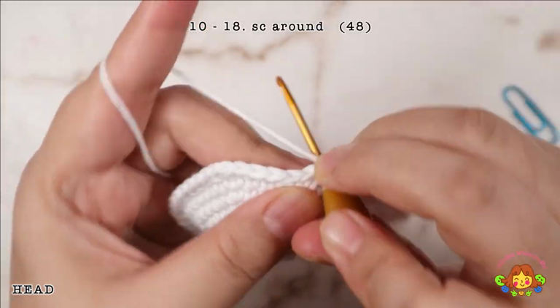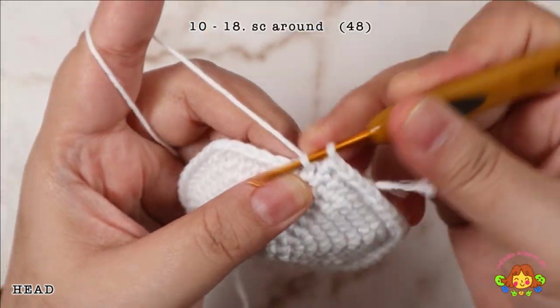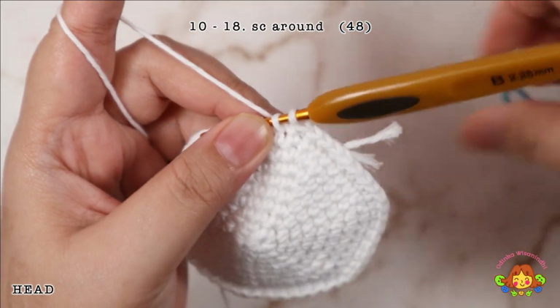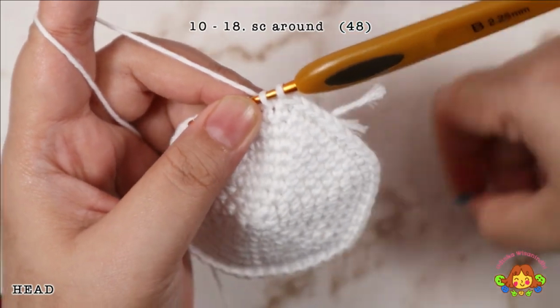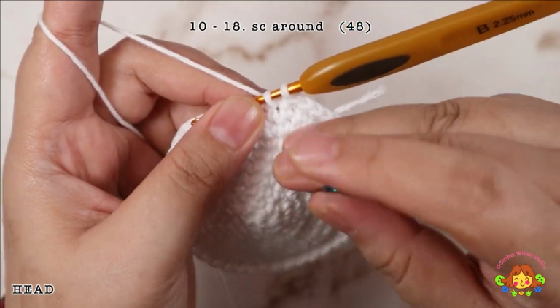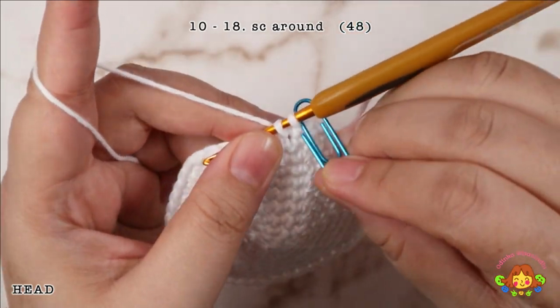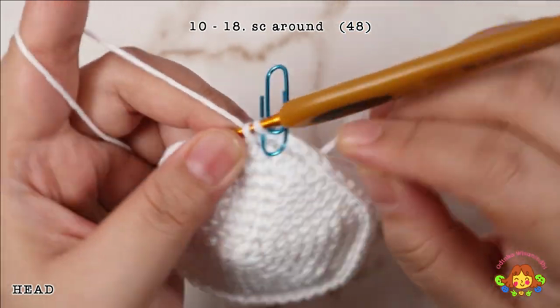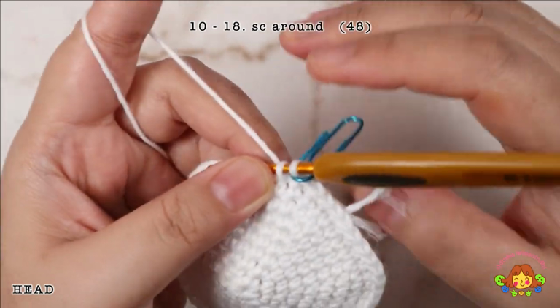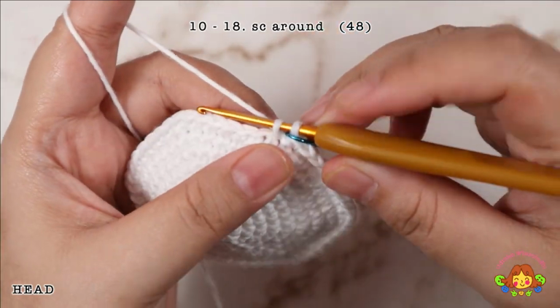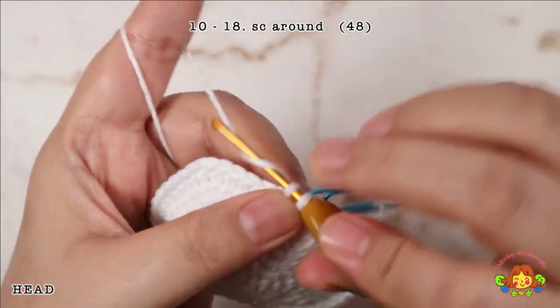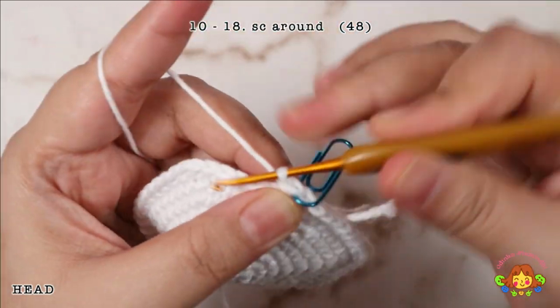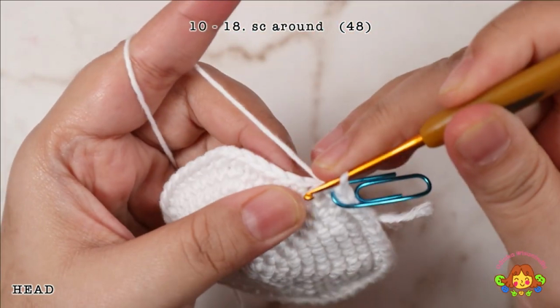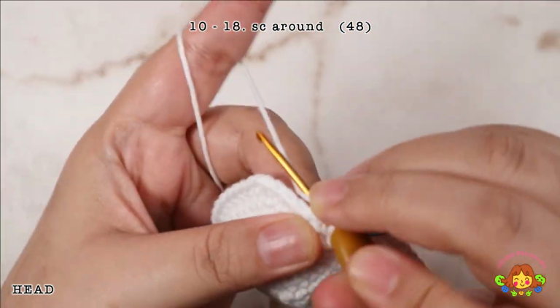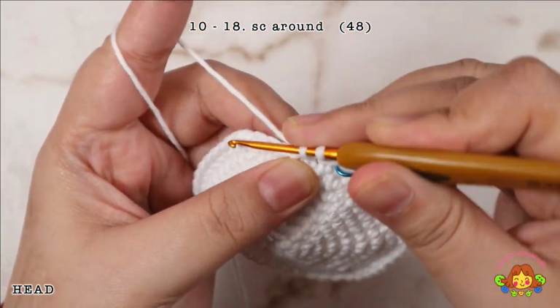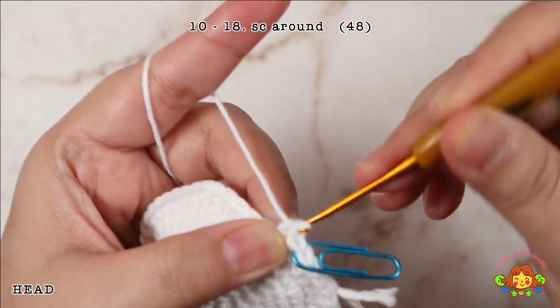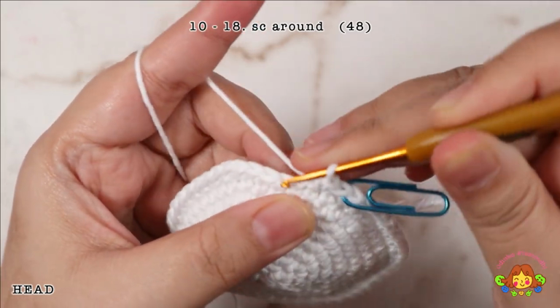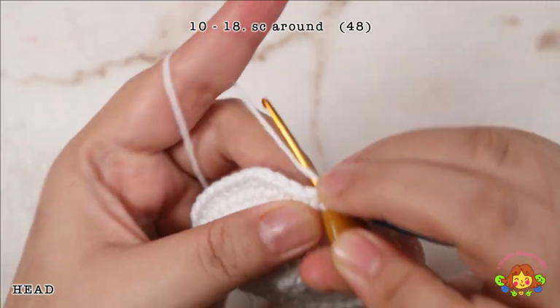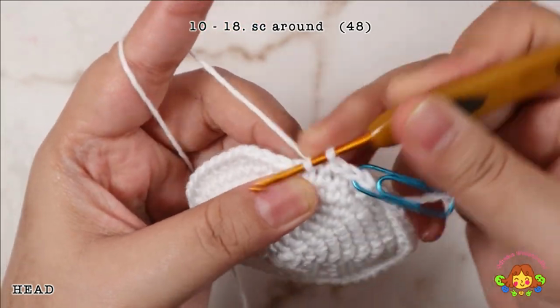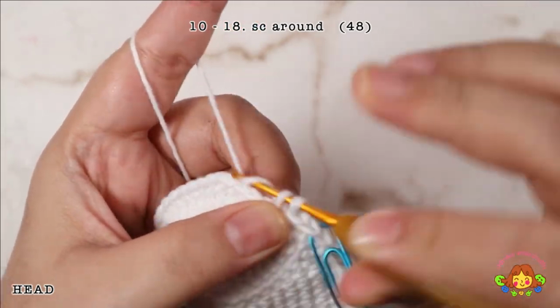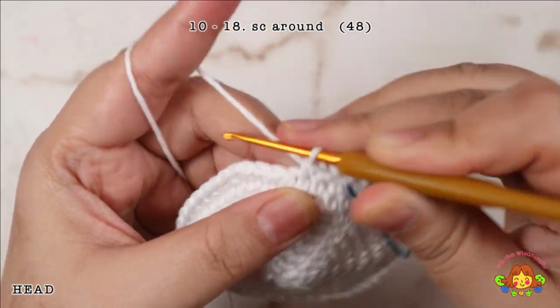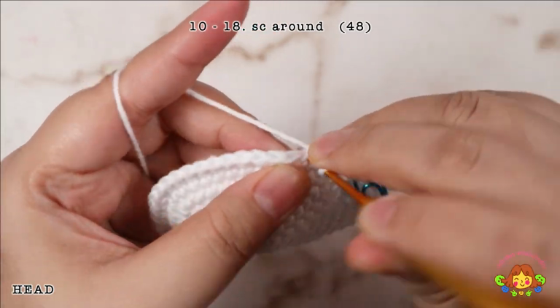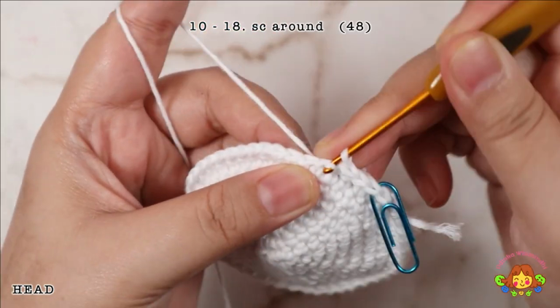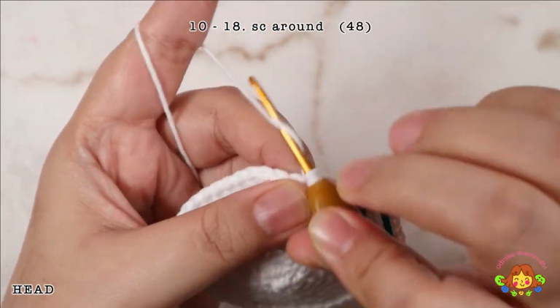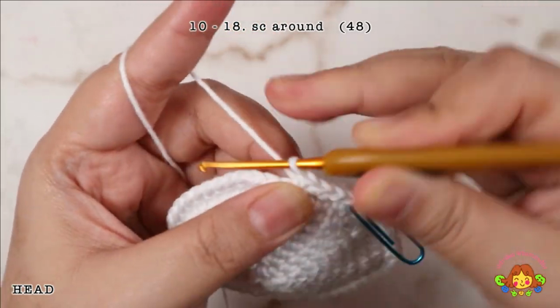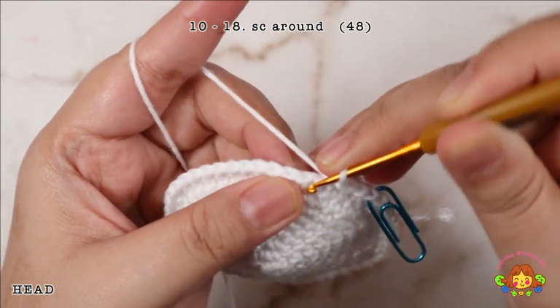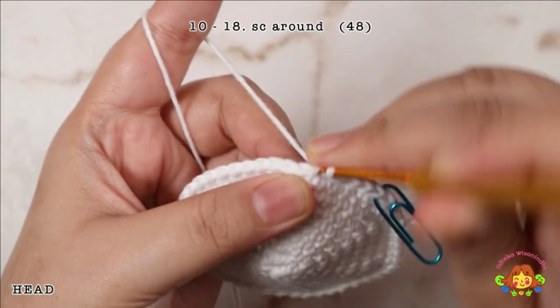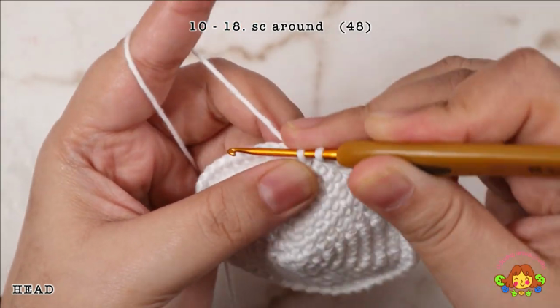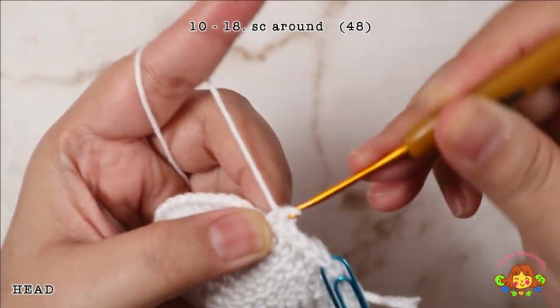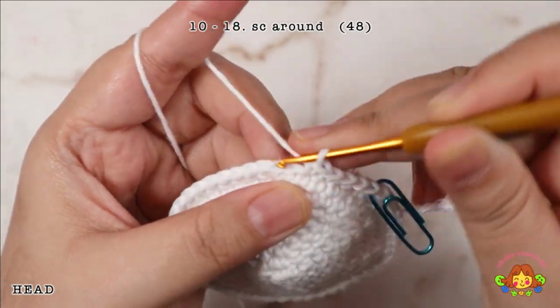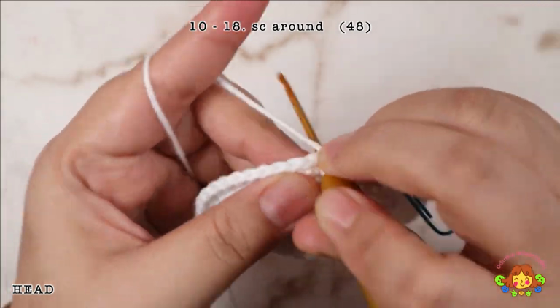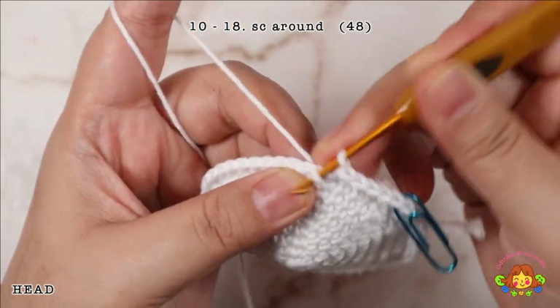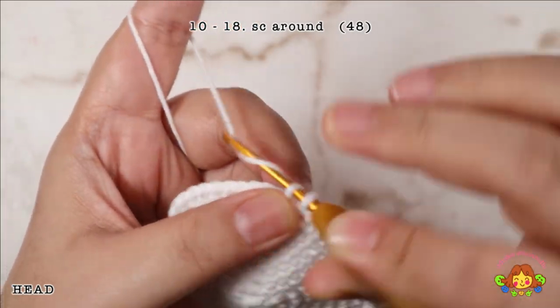Rounds 10 to 18: make a single crochet round — 1 single crochet in each stitch. You will end up with 48 single crochets in each round.